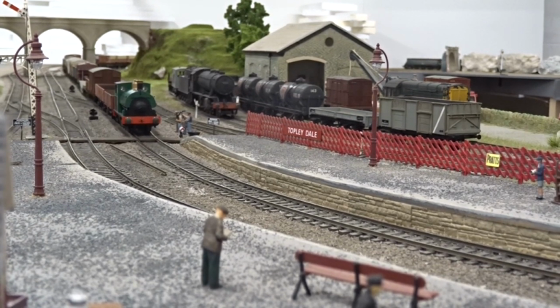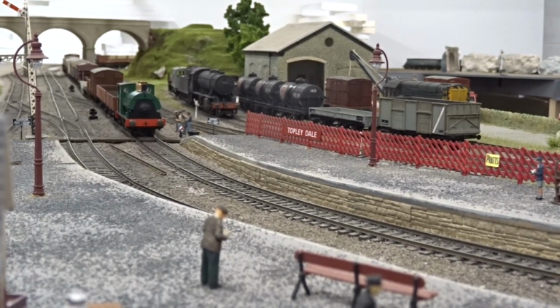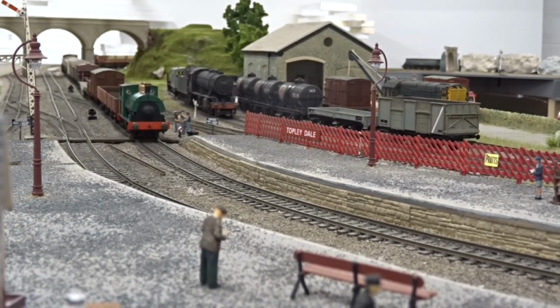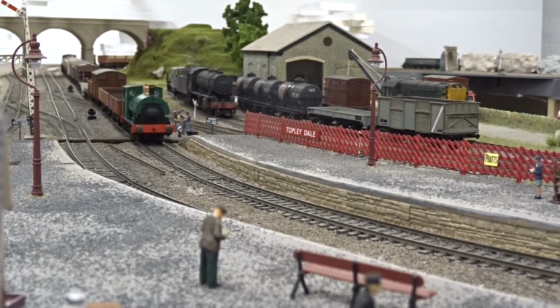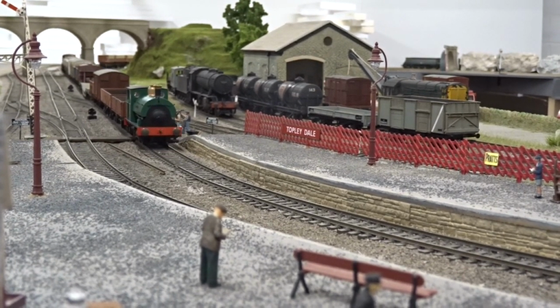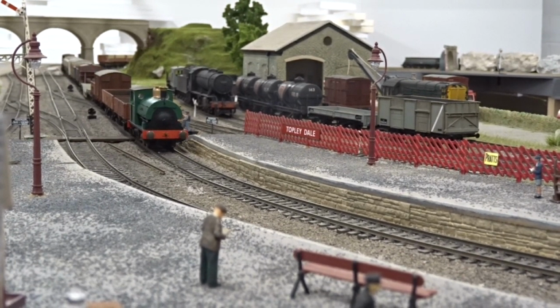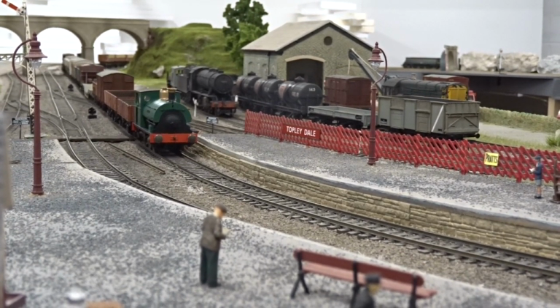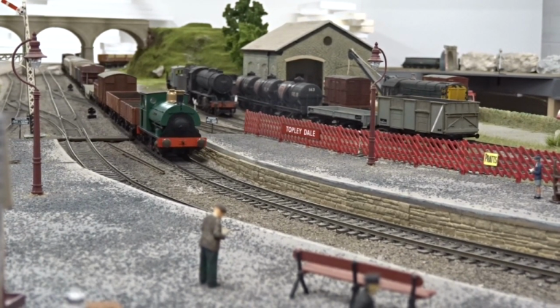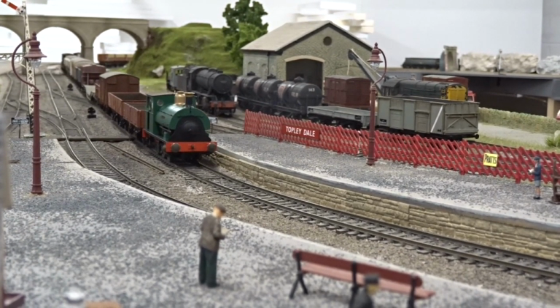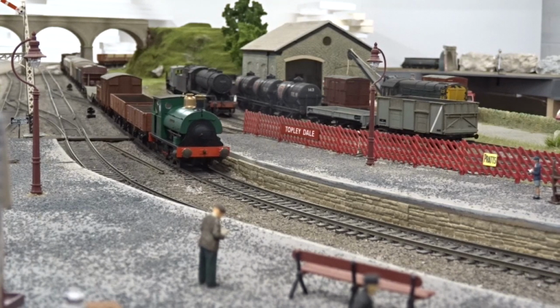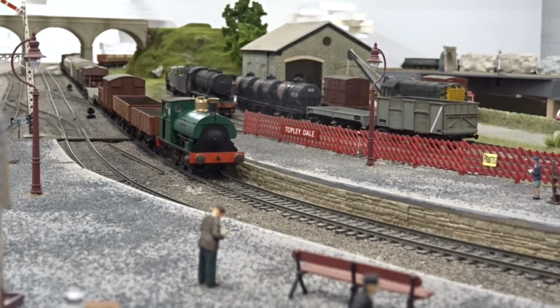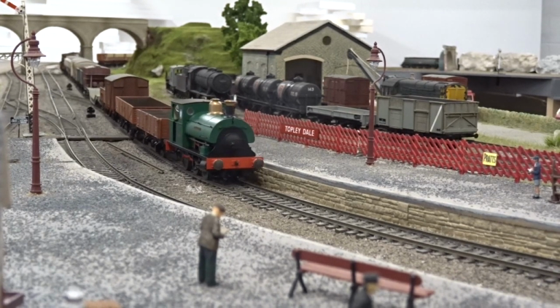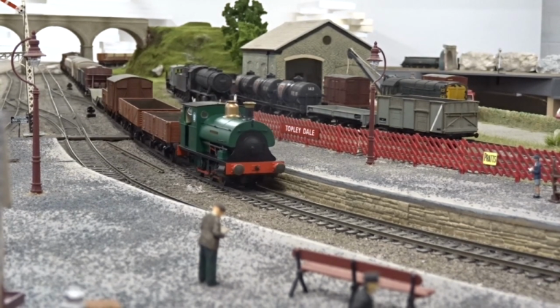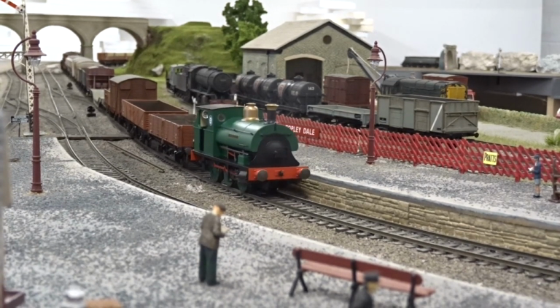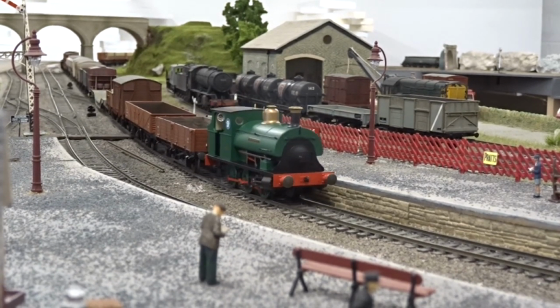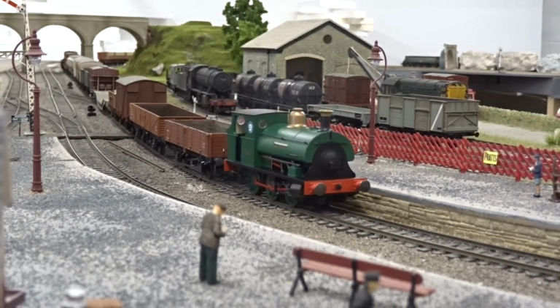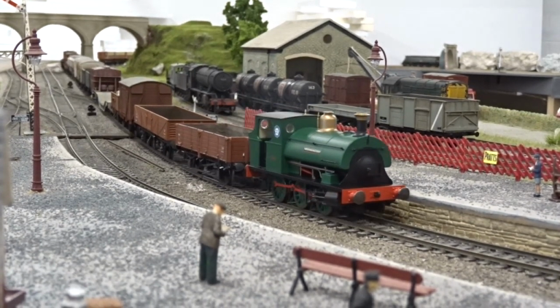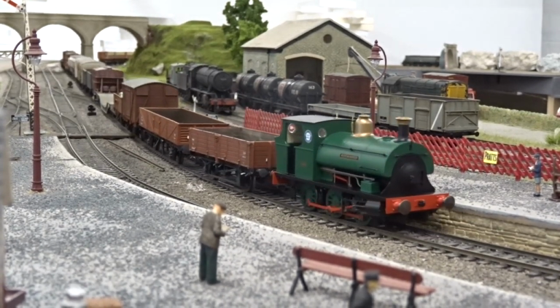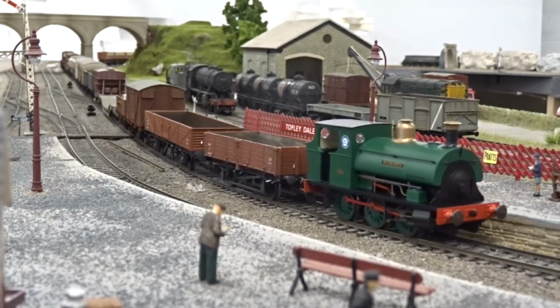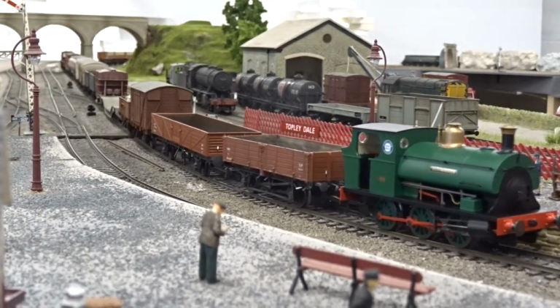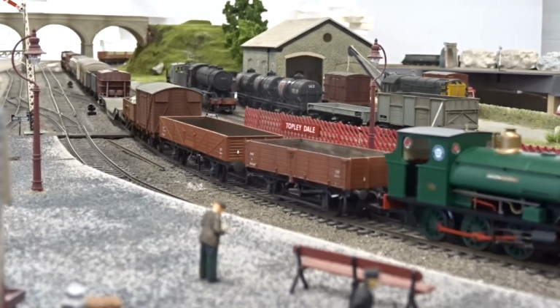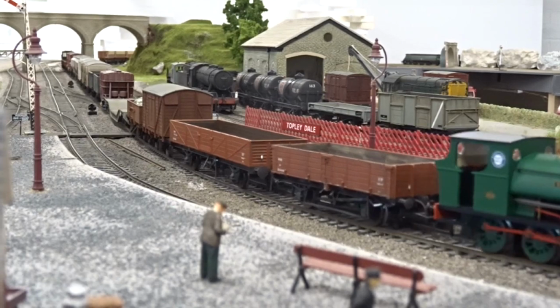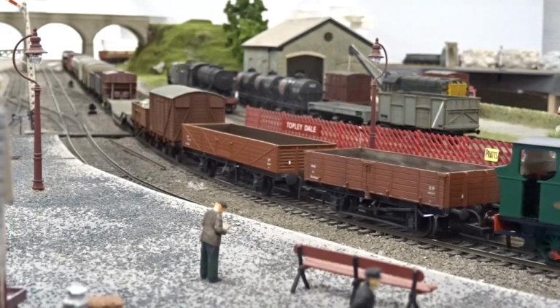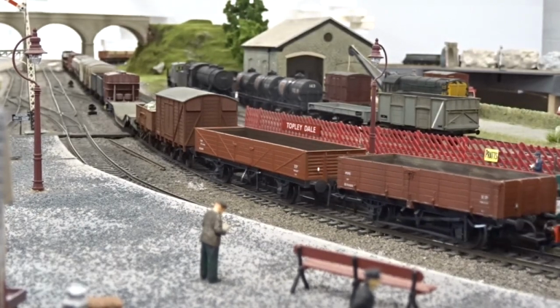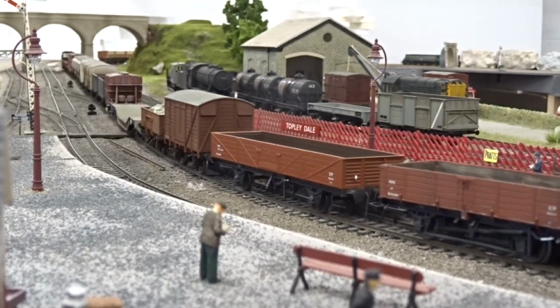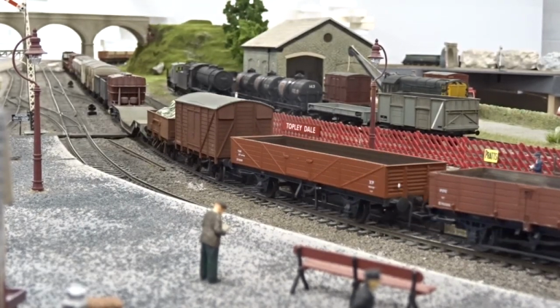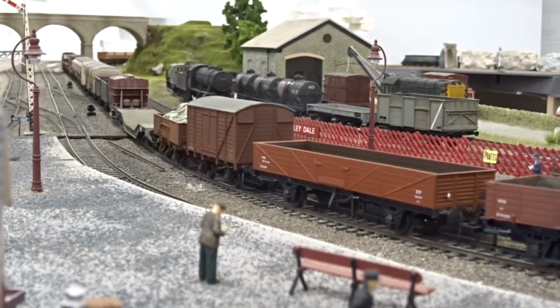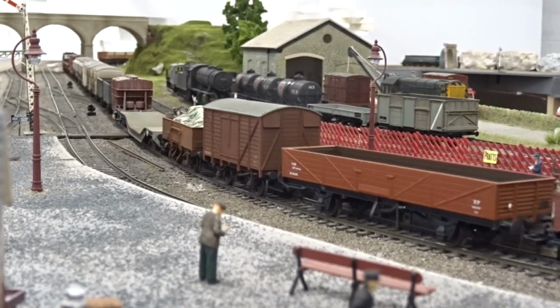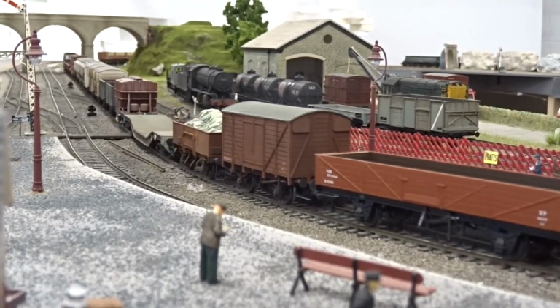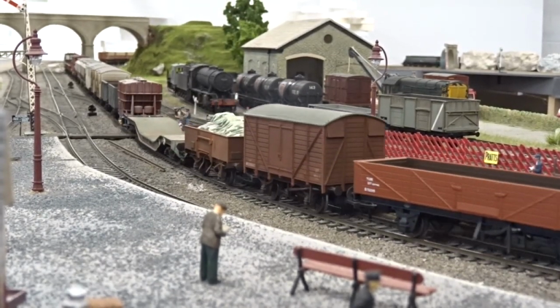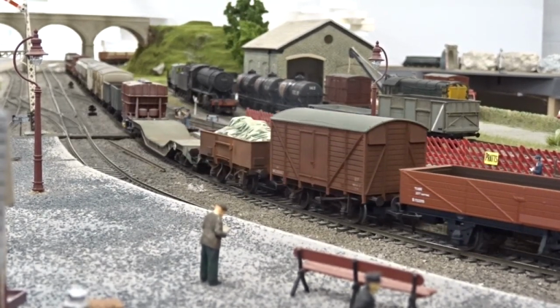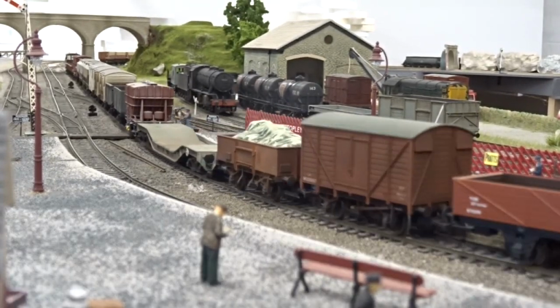Our sample was soon put to work on Hornby Magazine's office test track Topleydale, hauling a long rake of 30 wagons, which it handled without issue, thanks in part to its weighty construction, and proved to be a smooth runner throughout the speed range.